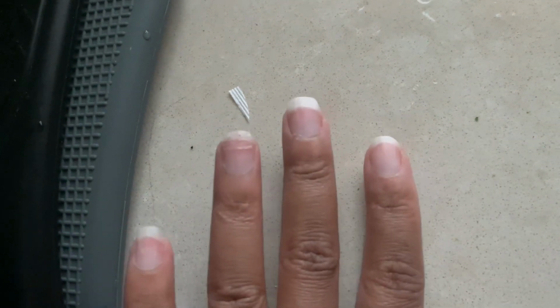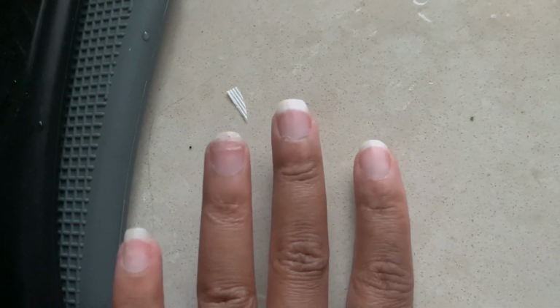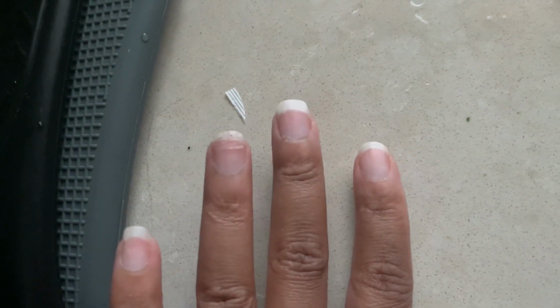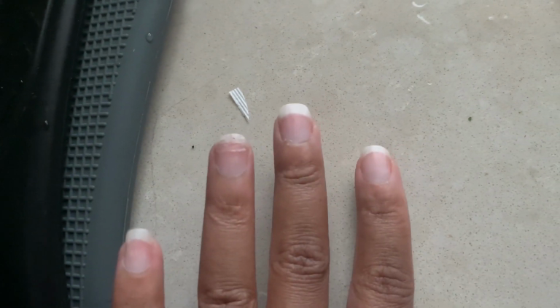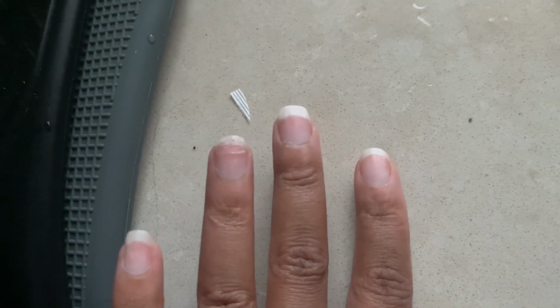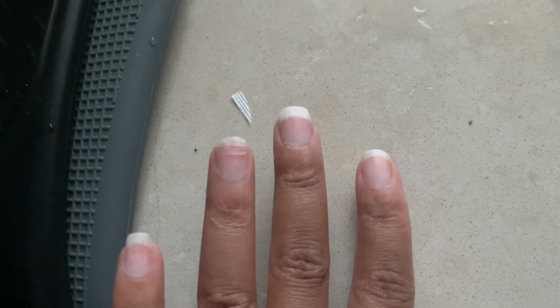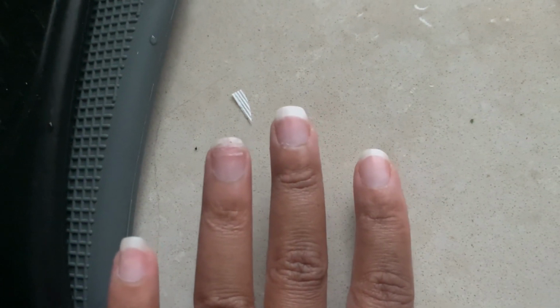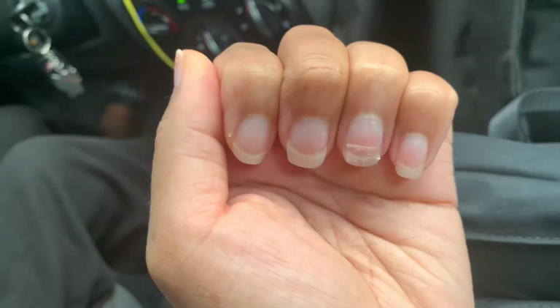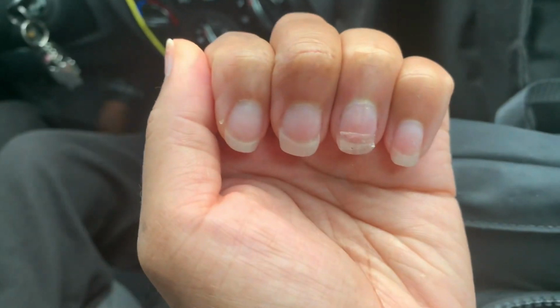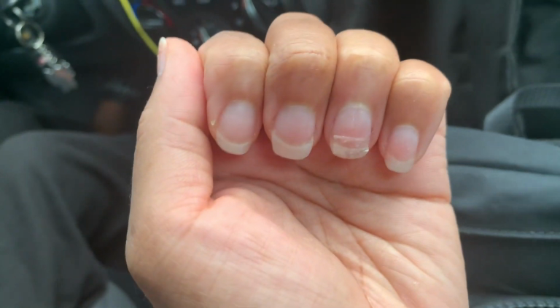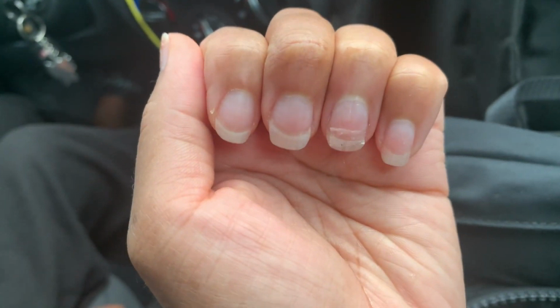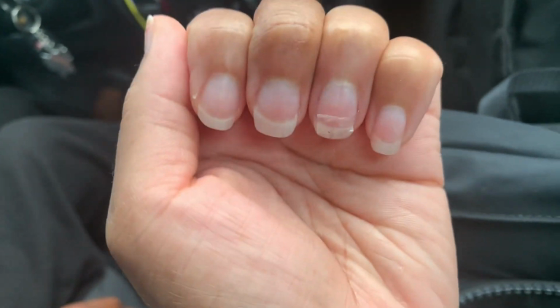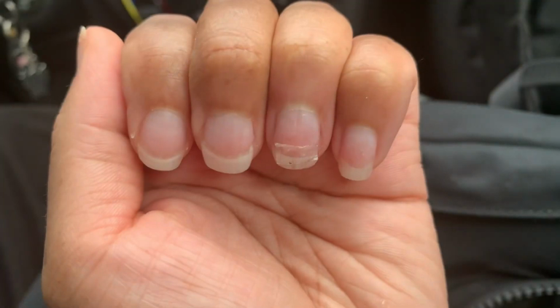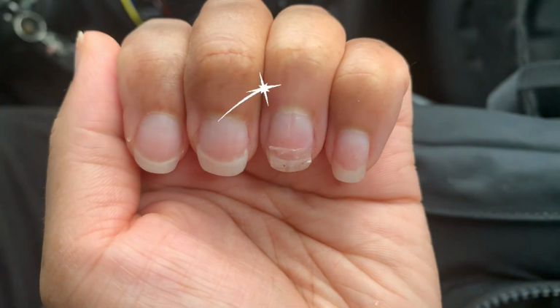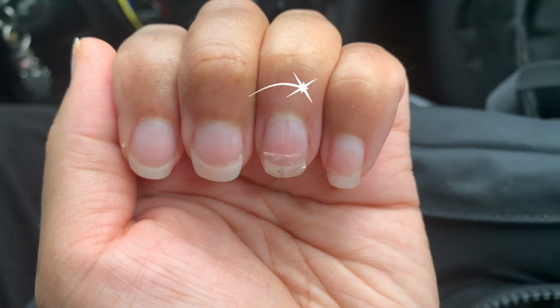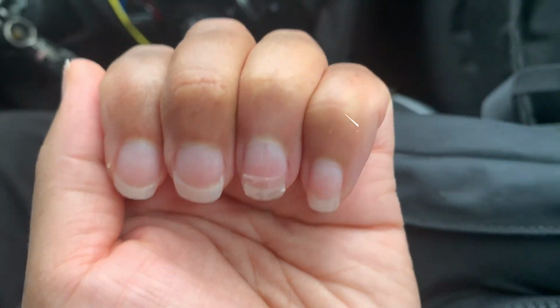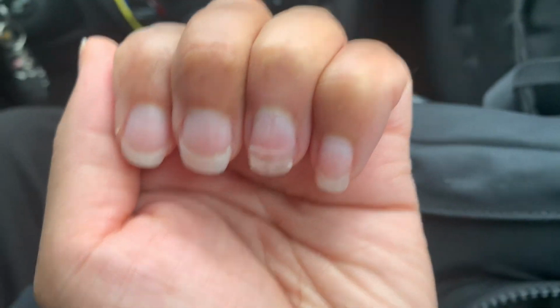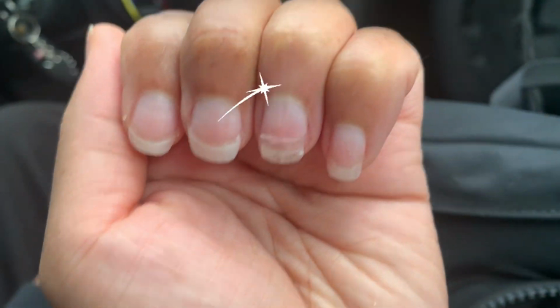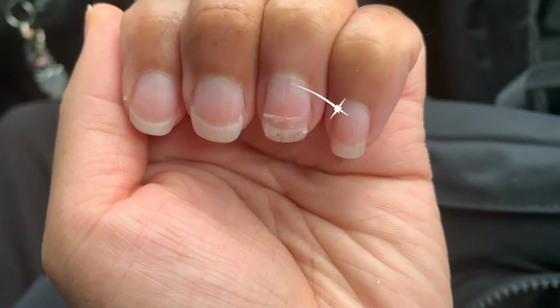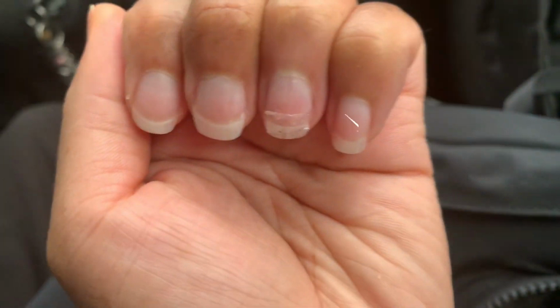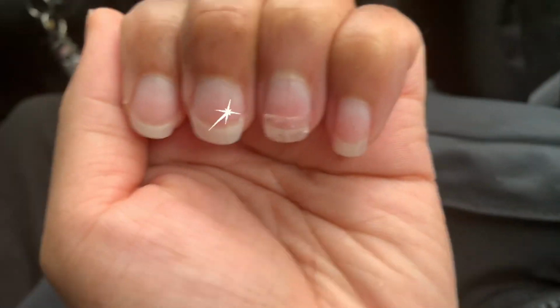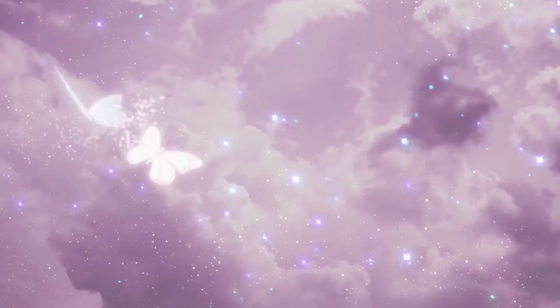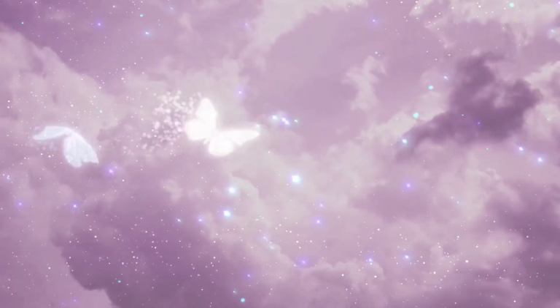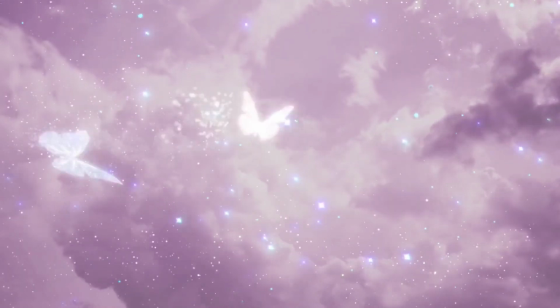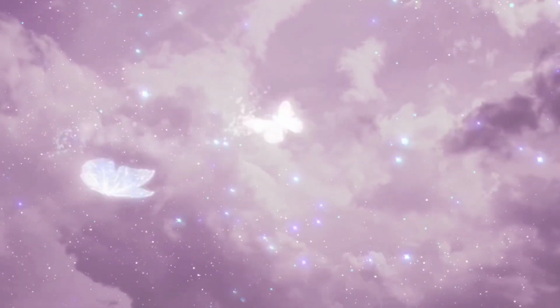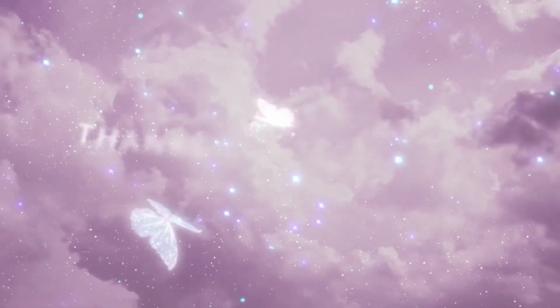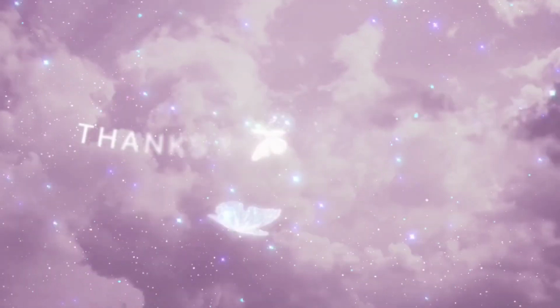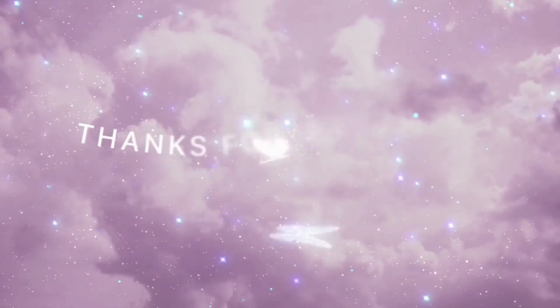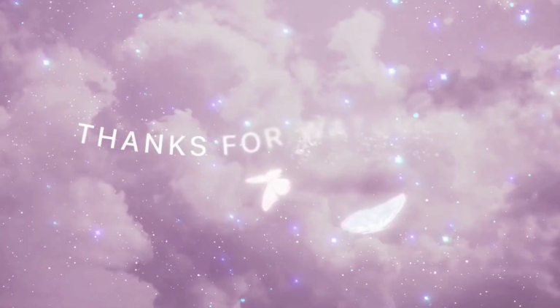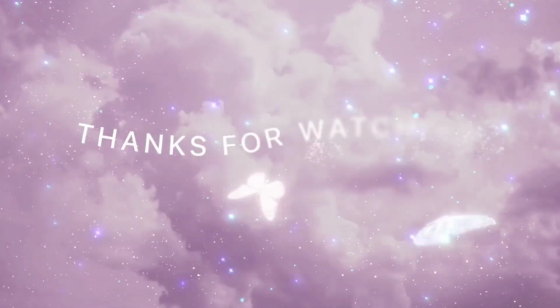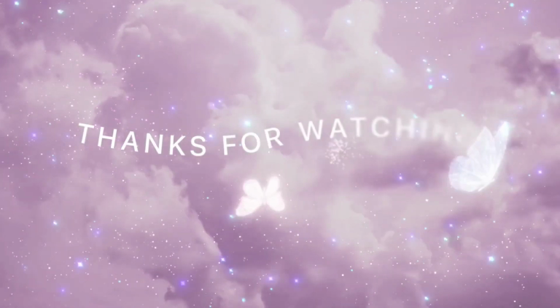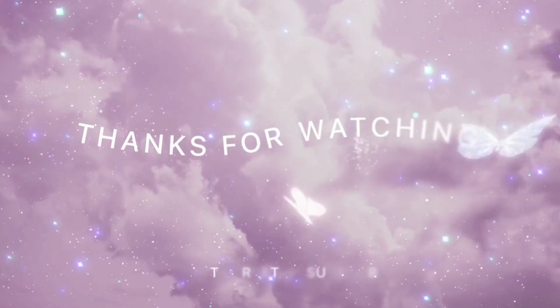For the last step, you're going to want to apply your favorite nail polish. I unfortunately had to get back on the road so I didn't have any time for that, but that's how you fix a natural broken nail. Thanks so much for watching!